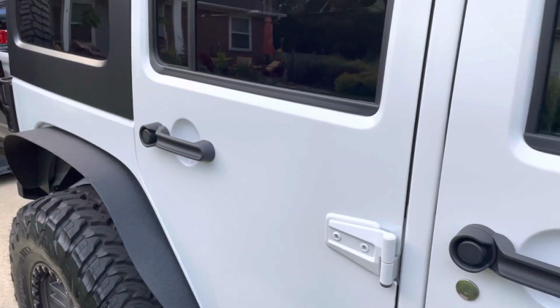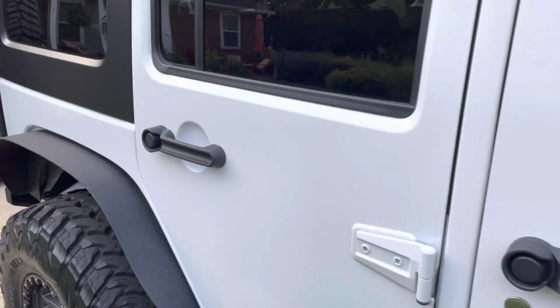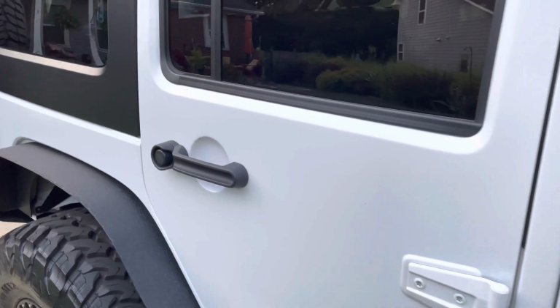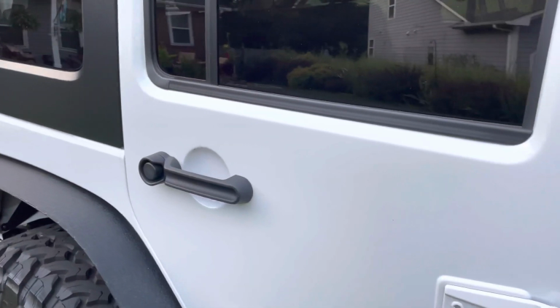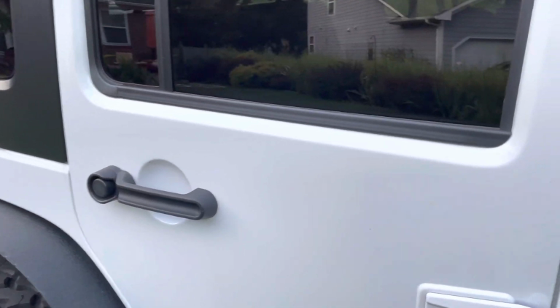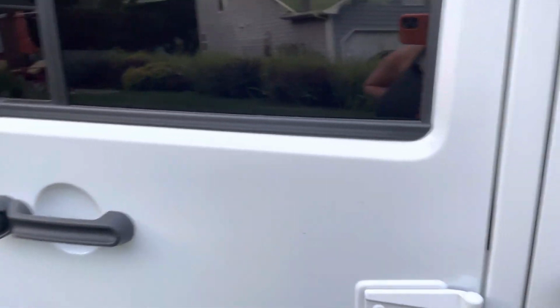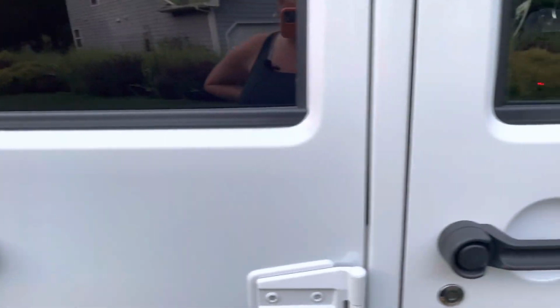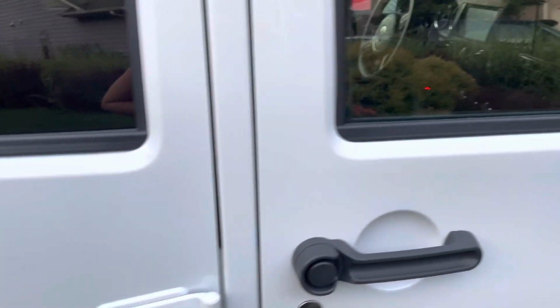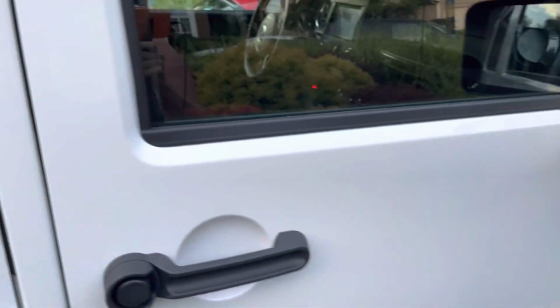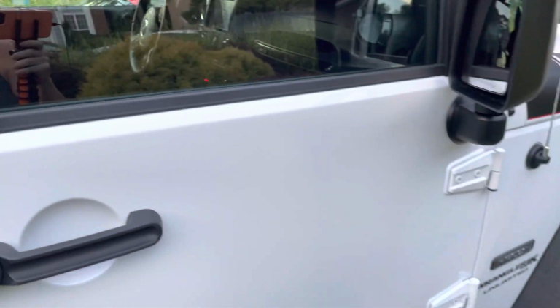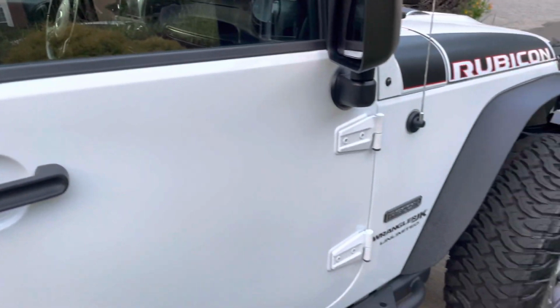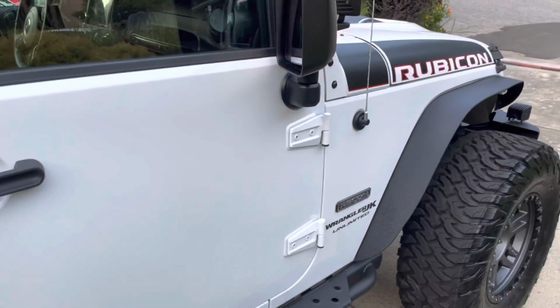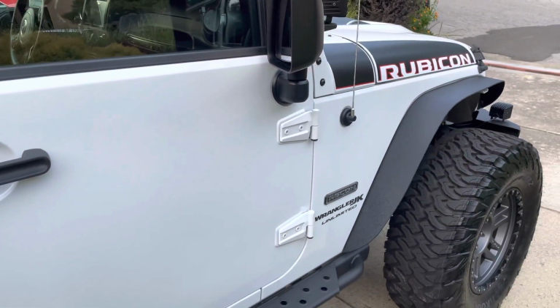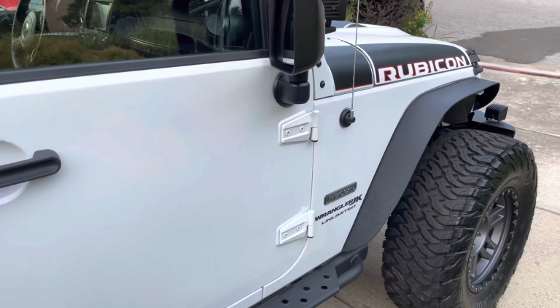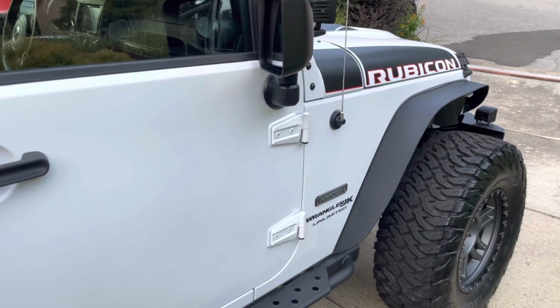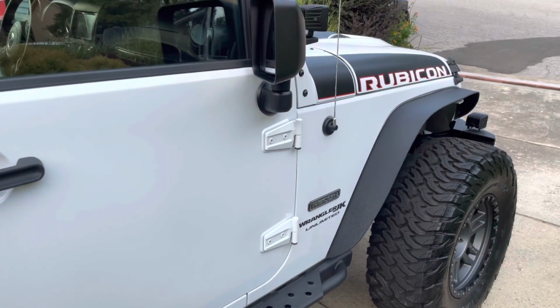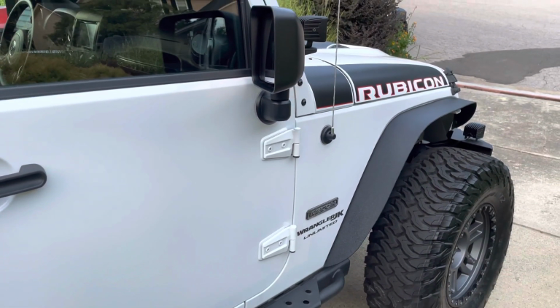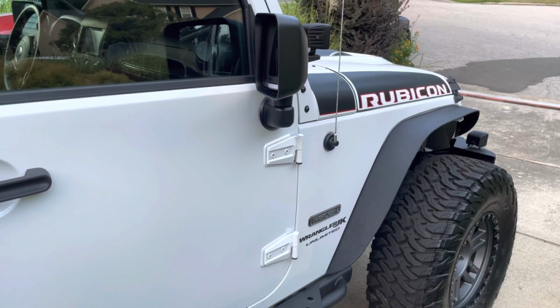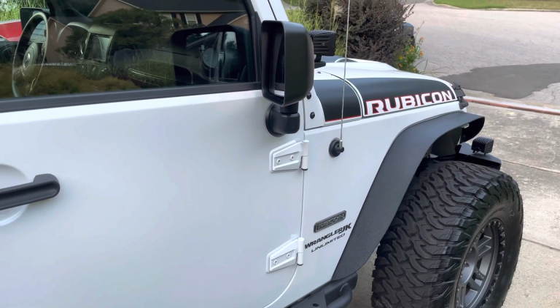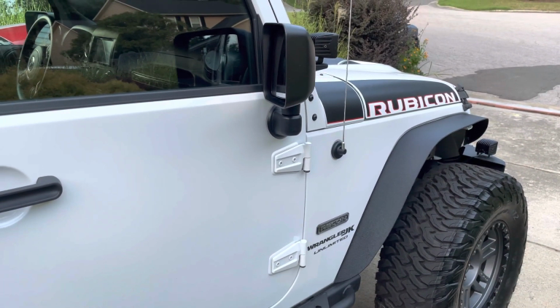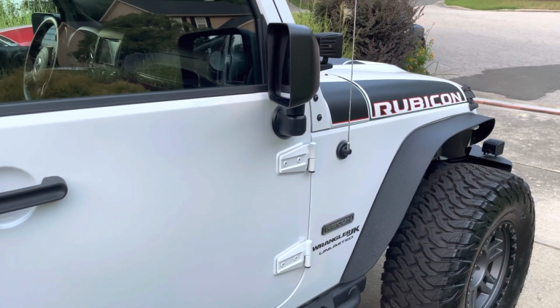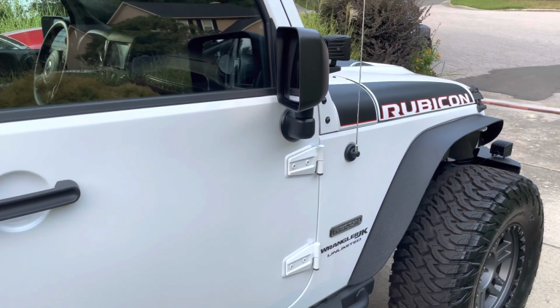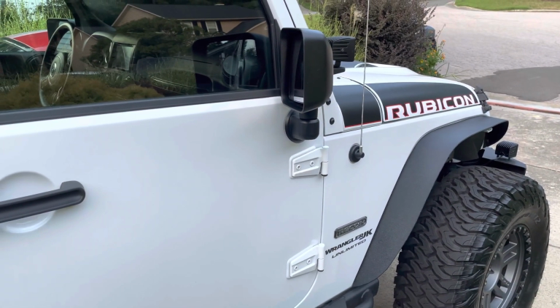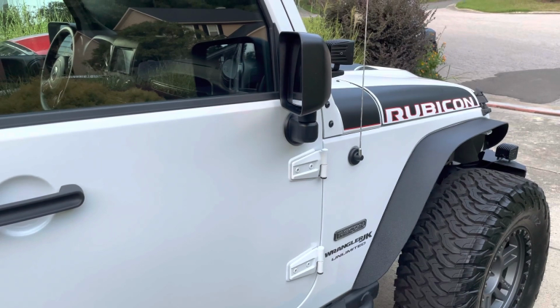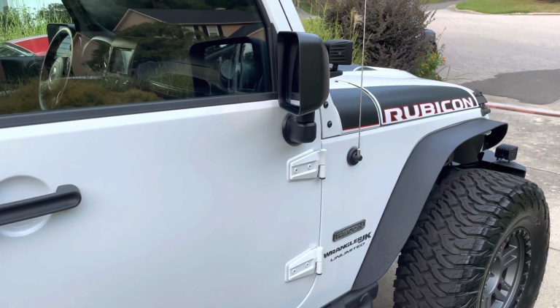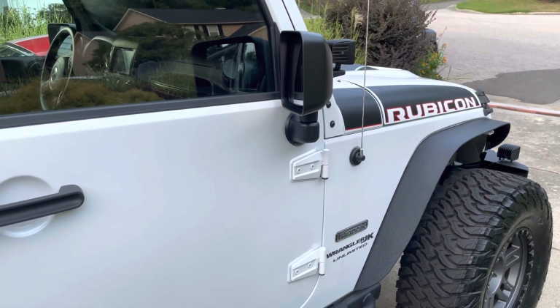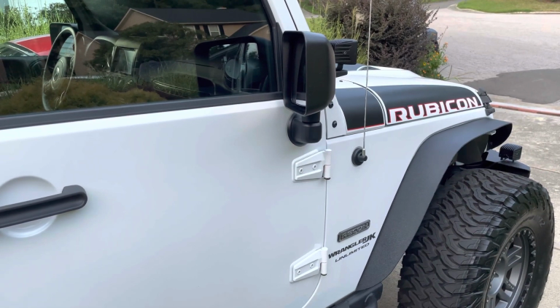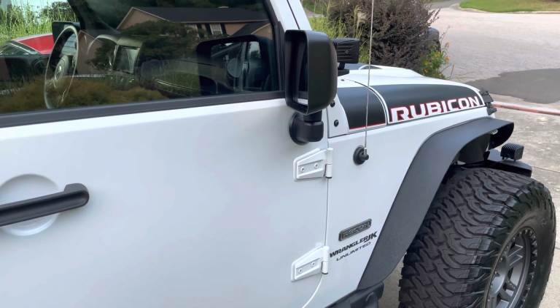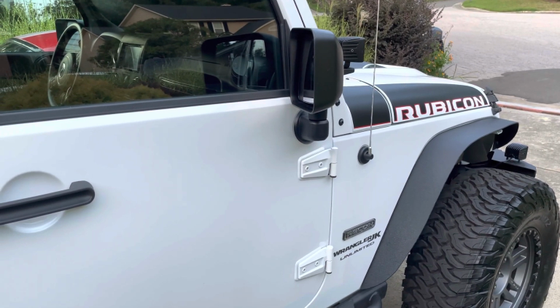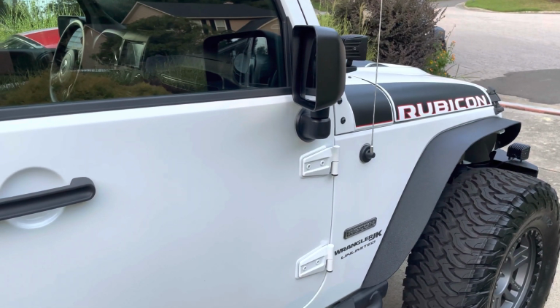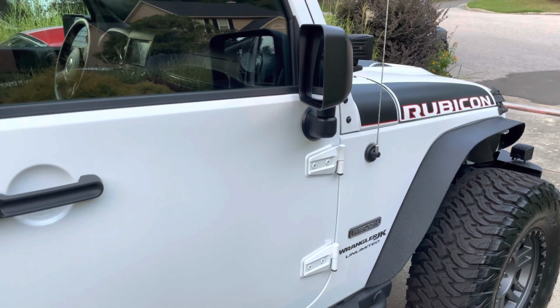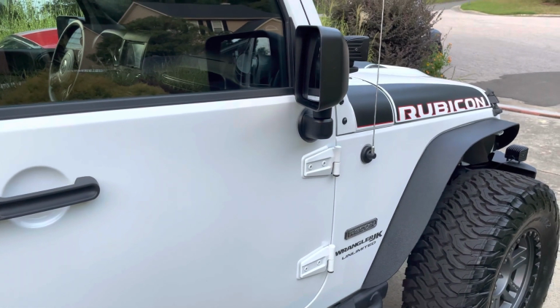I hope that you are going to enjoy checking out the Rubicon as it metamorphoses into something that is unique and to our style and taste. Take care, guys!